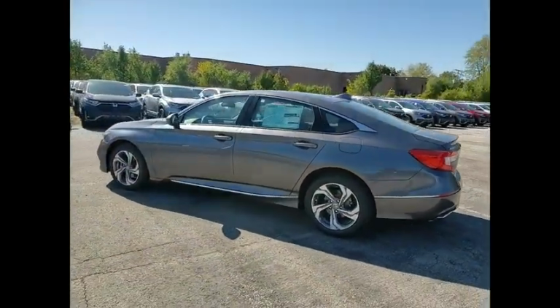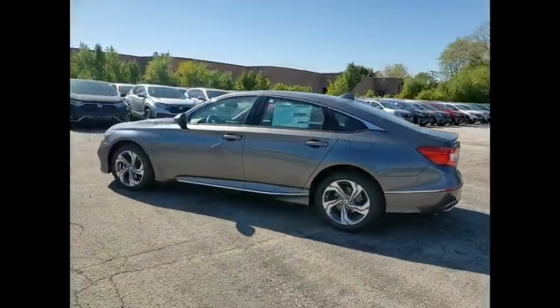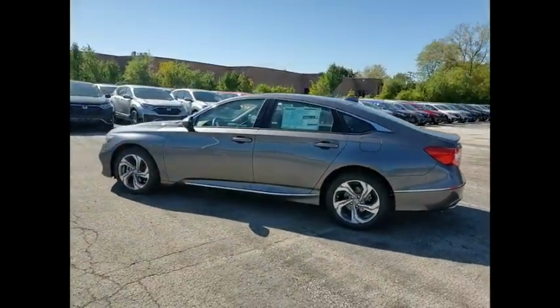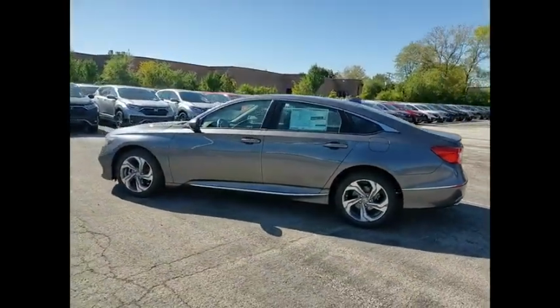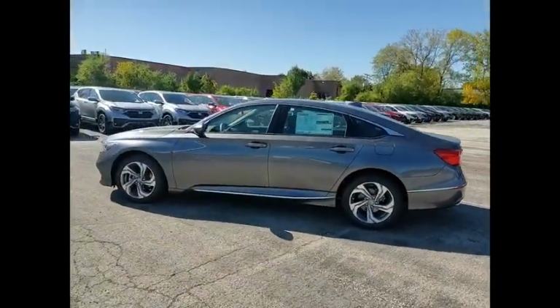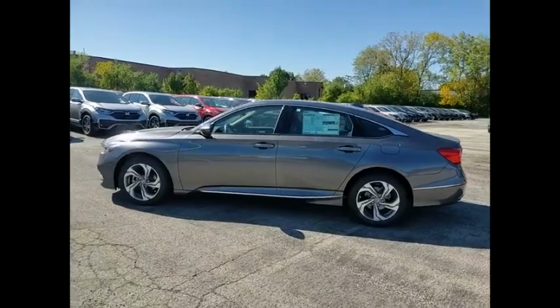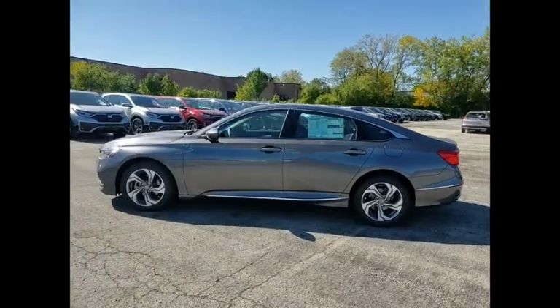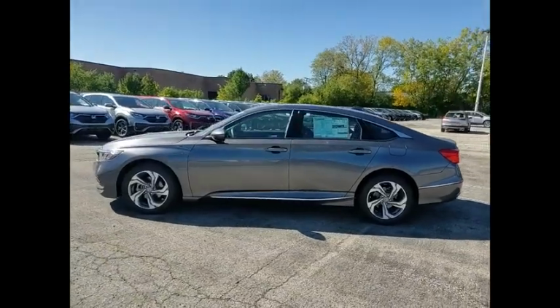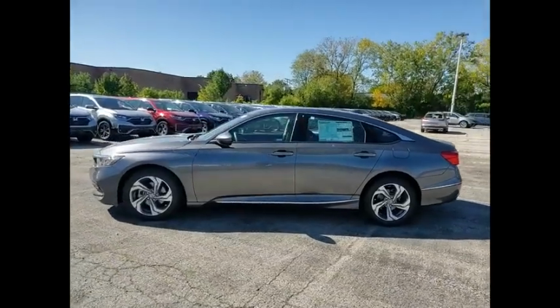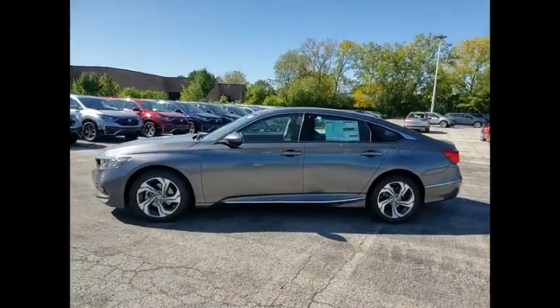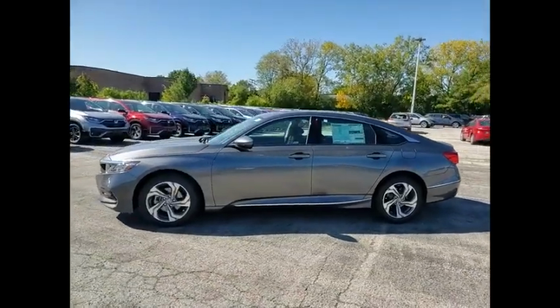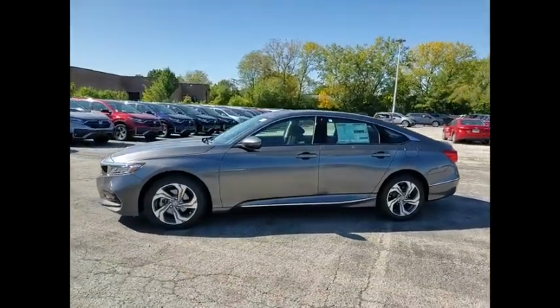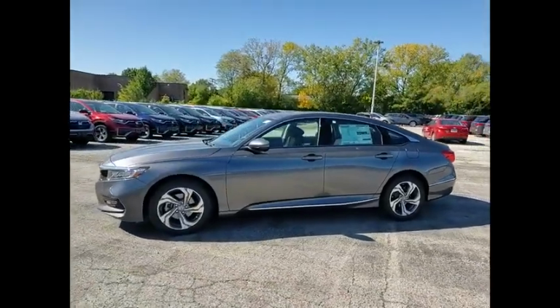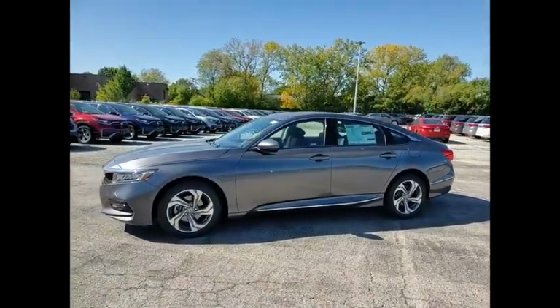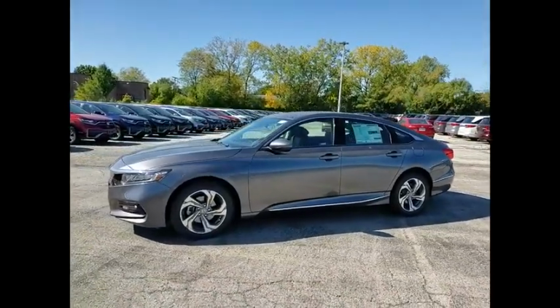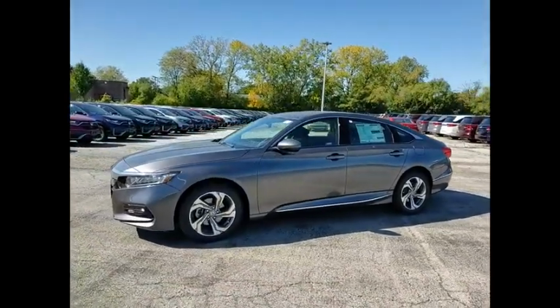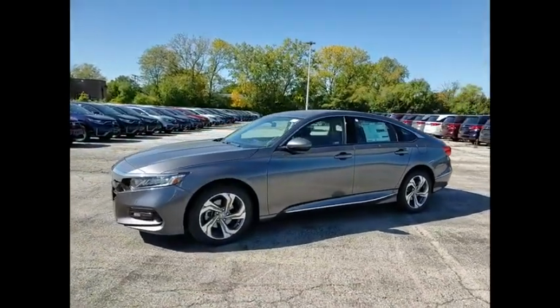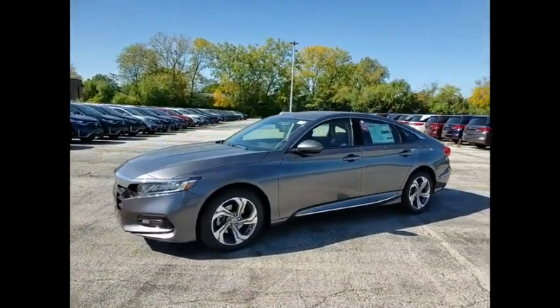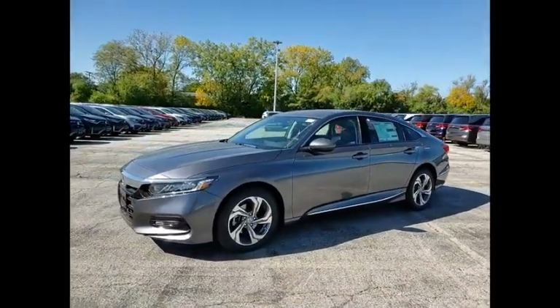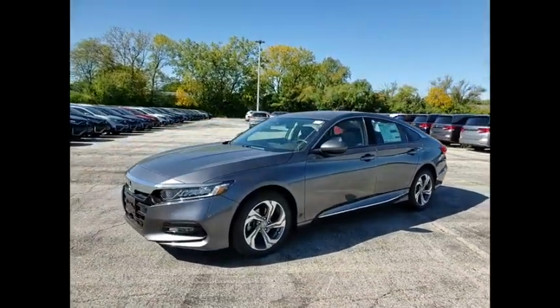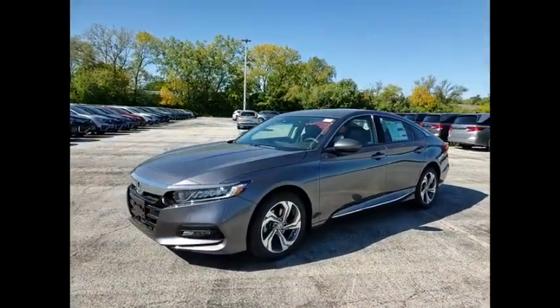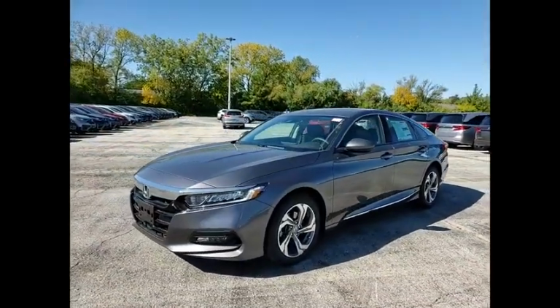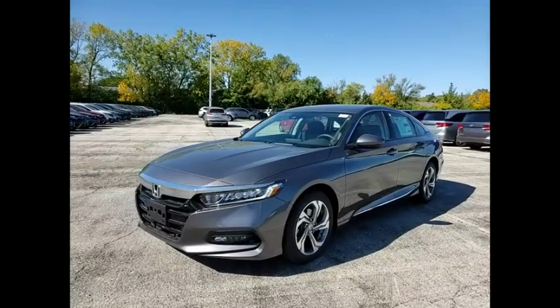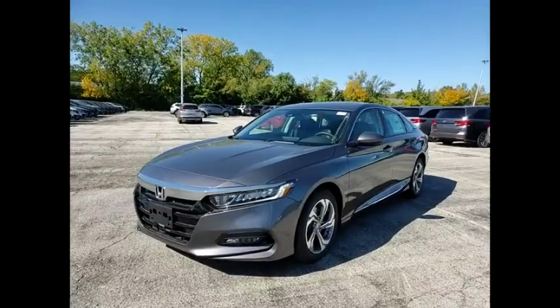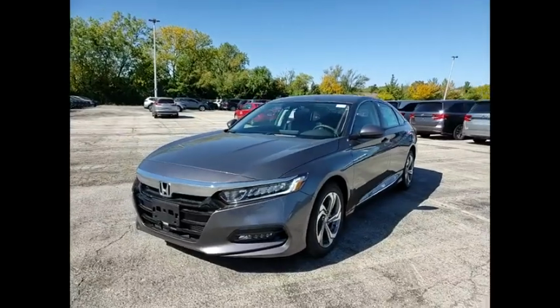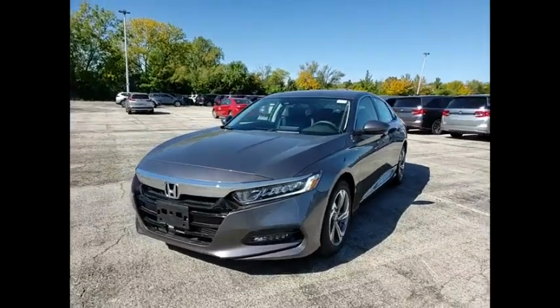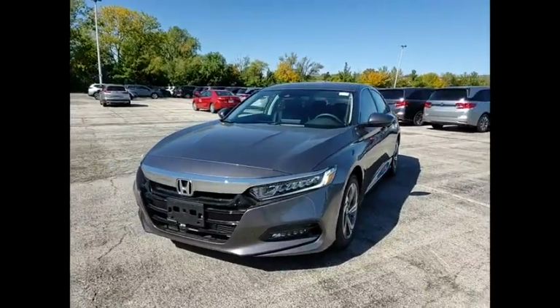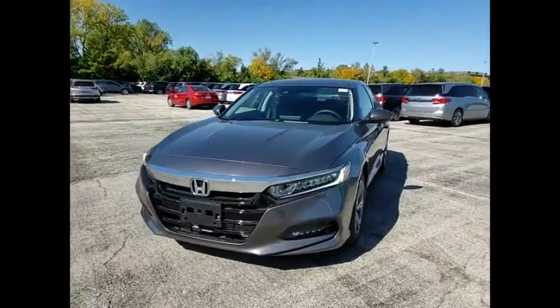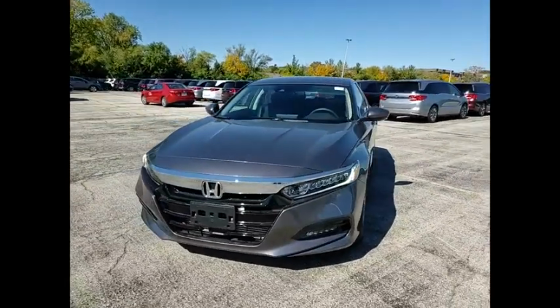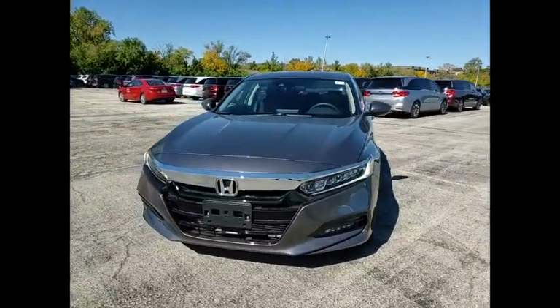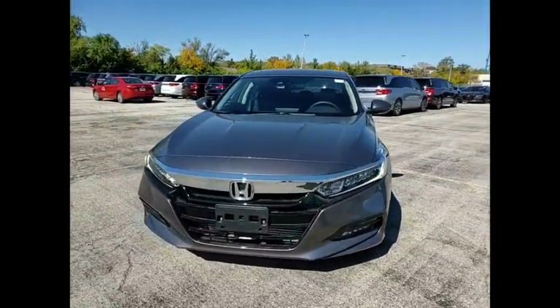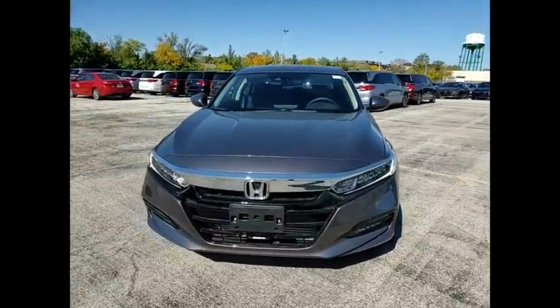Speed control, rear window defroster, heated front seats. A vehicle like this doesn't come along every day. Come in and get it before someone else does.